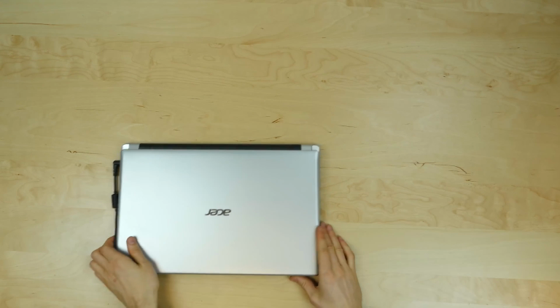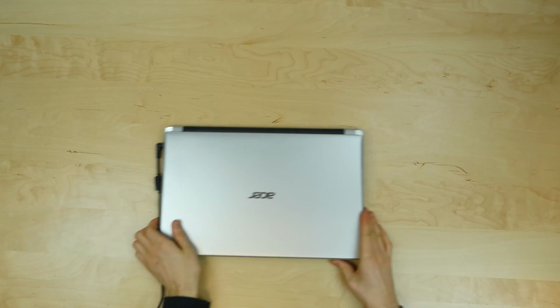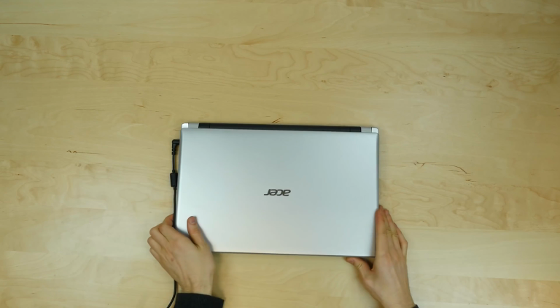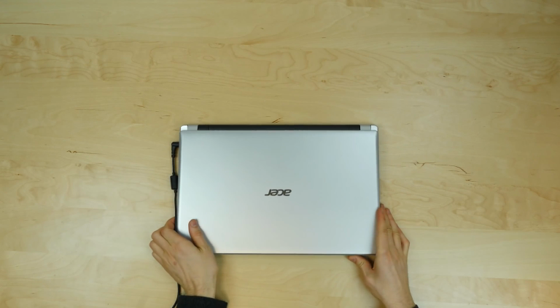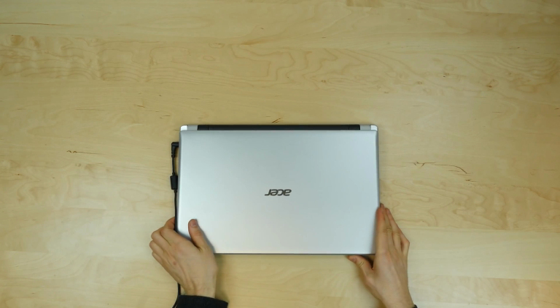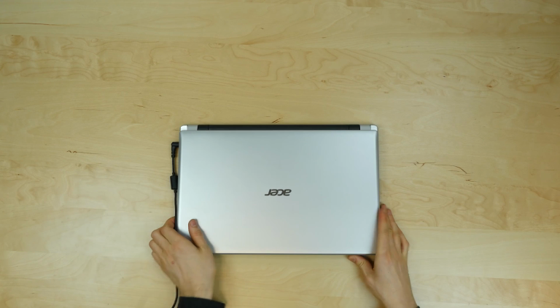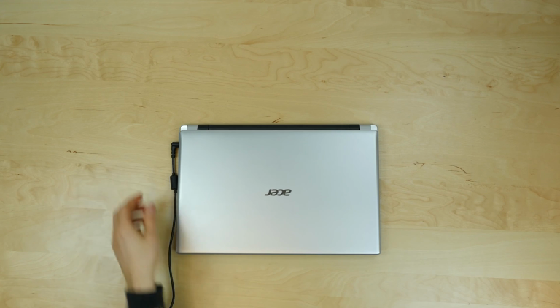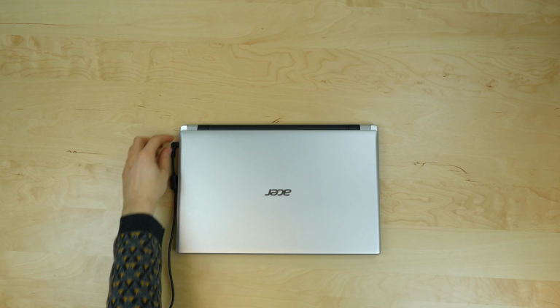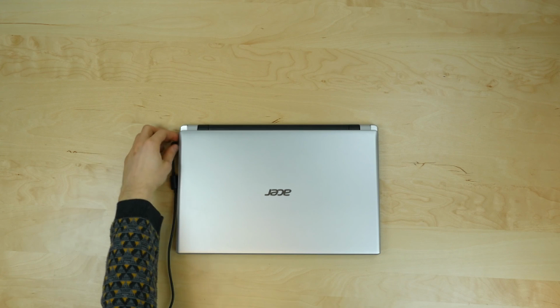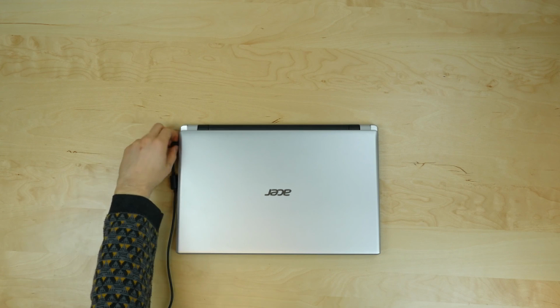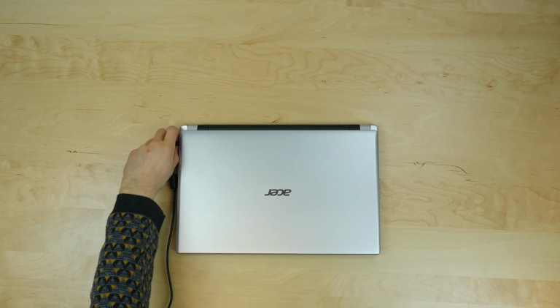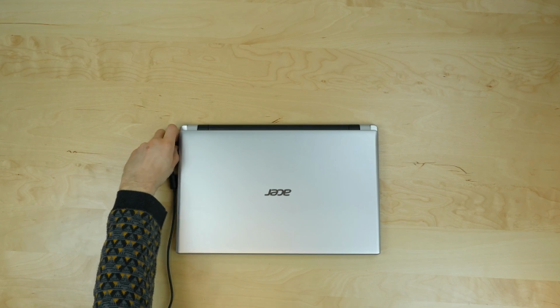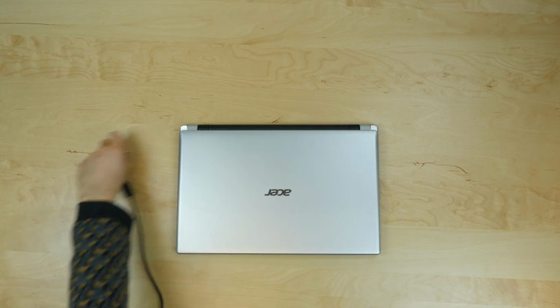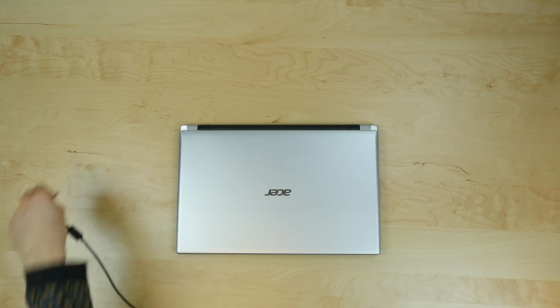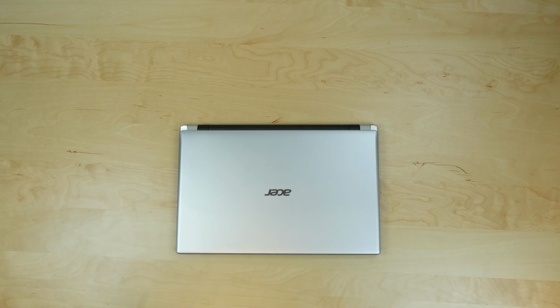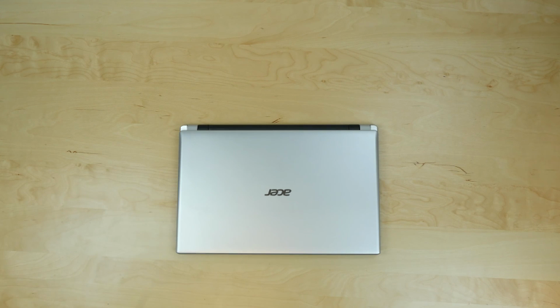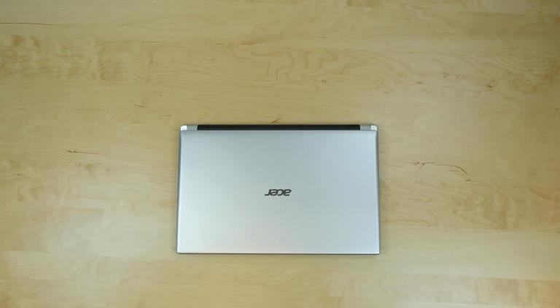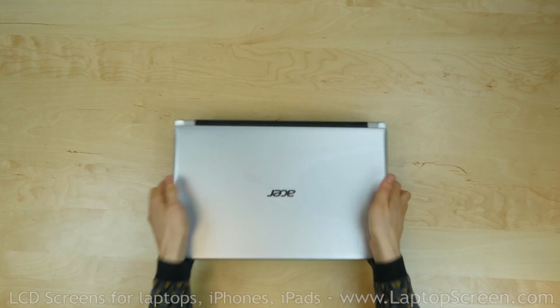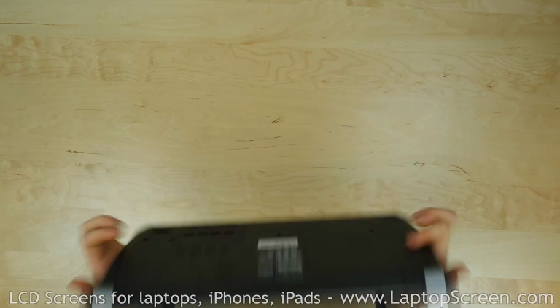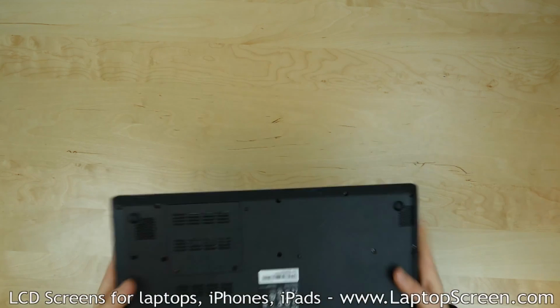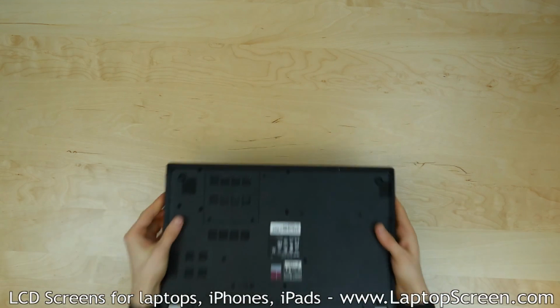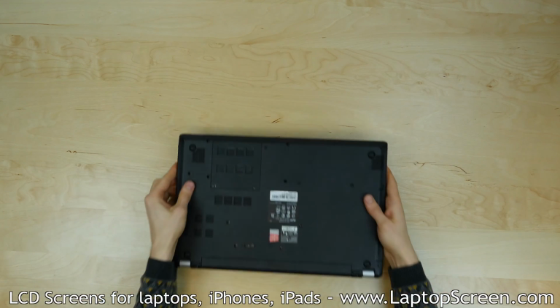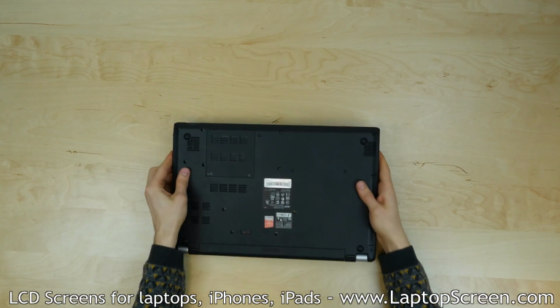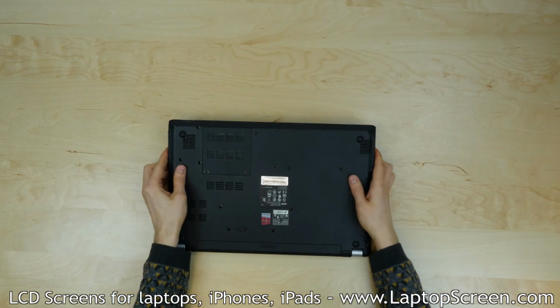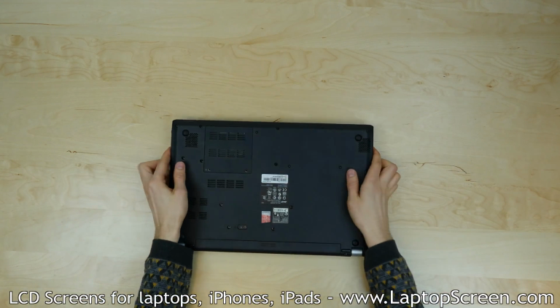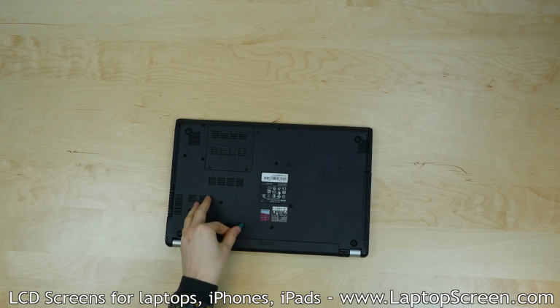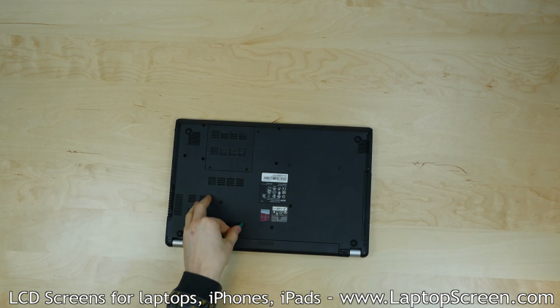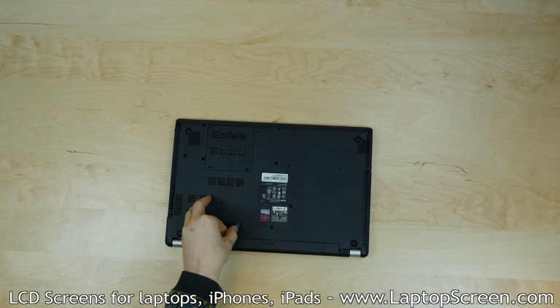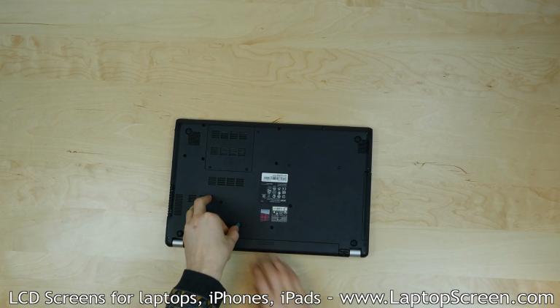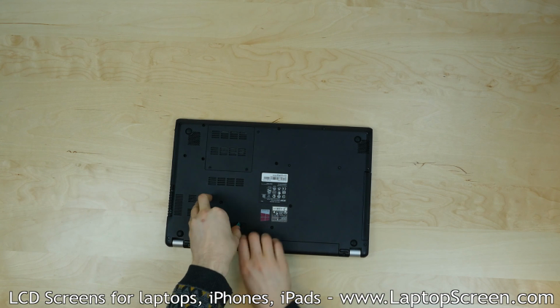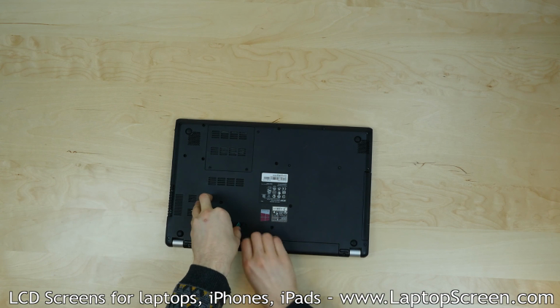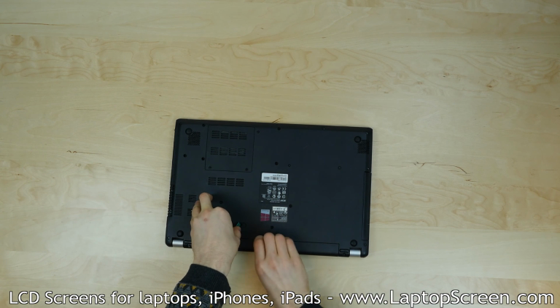To begin, make sure that the laptop is turned off and disconnect the power, then remove the battery by sliding the release to the side as shown on the case.